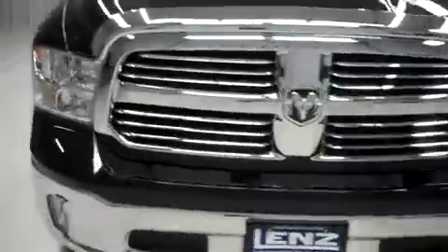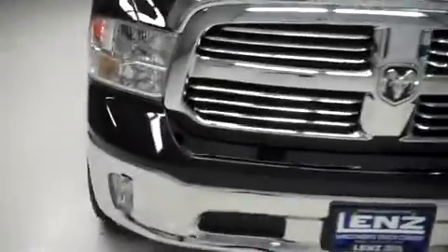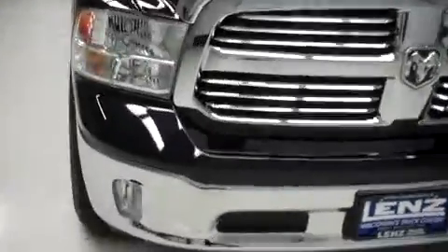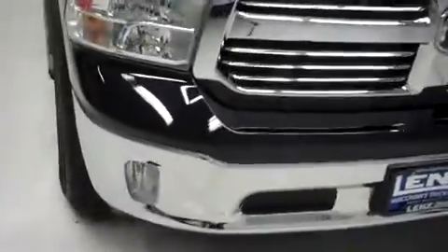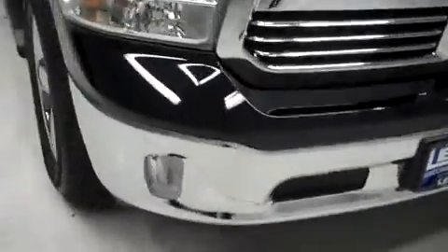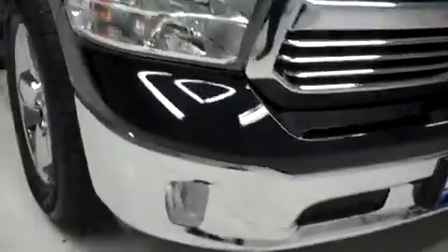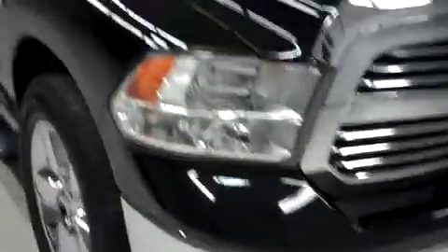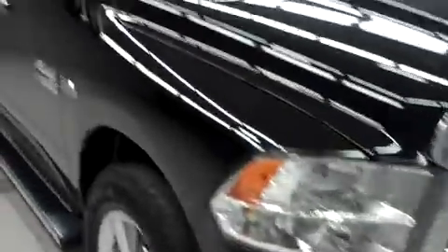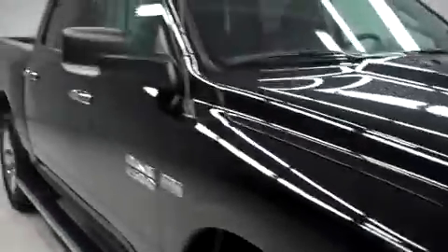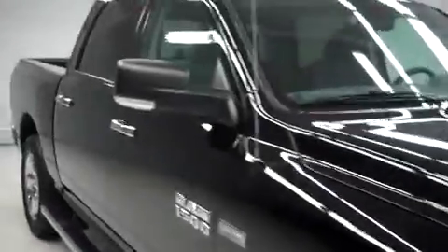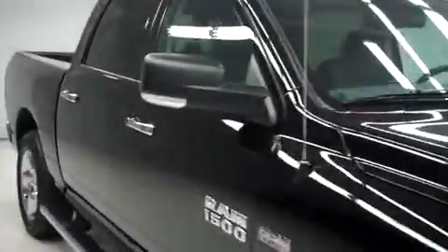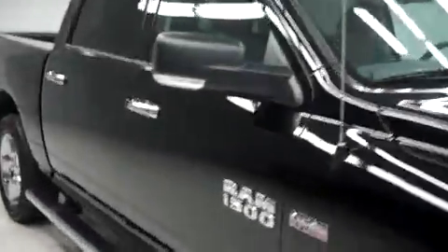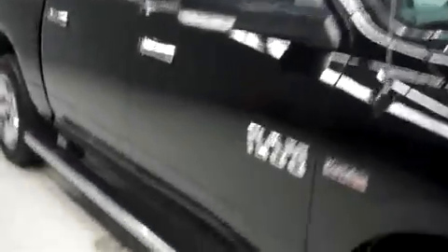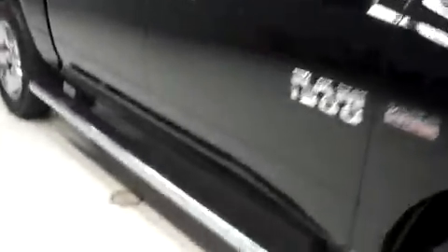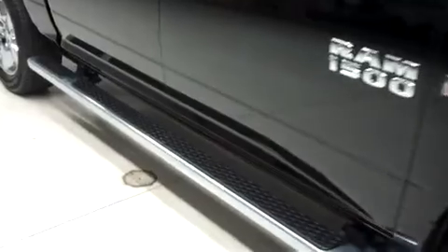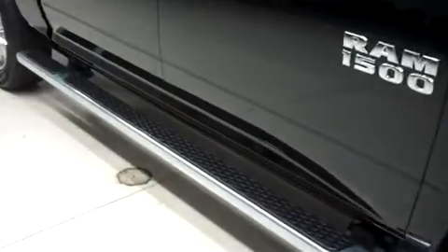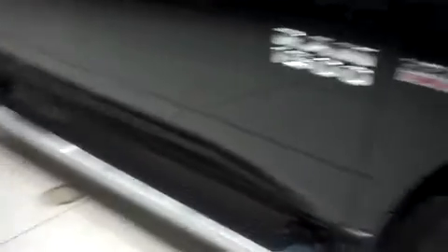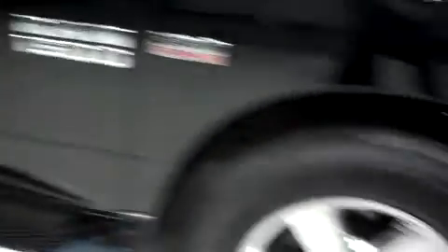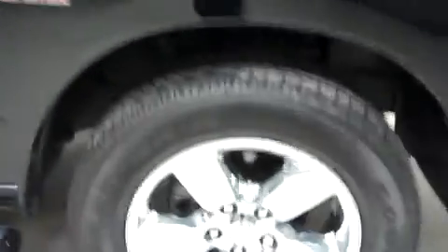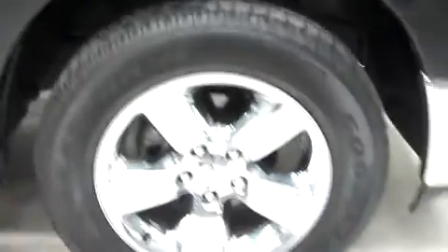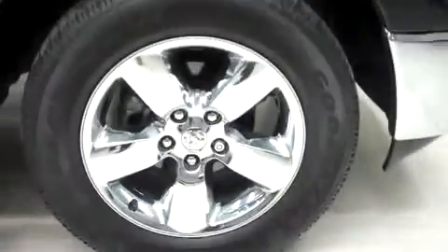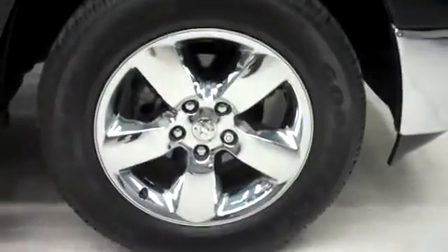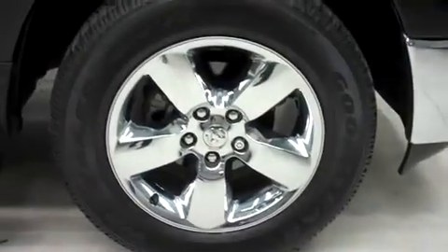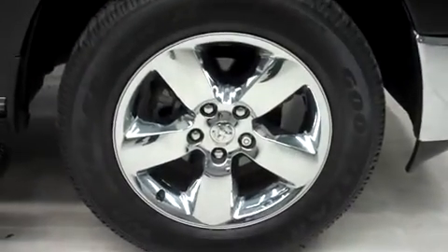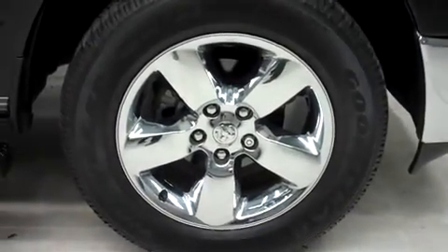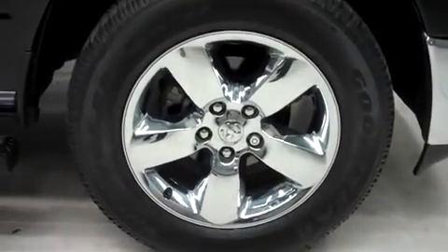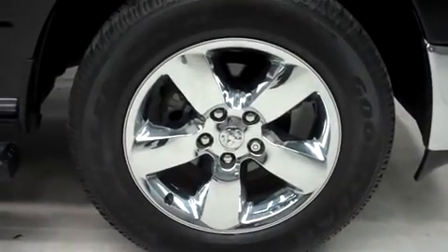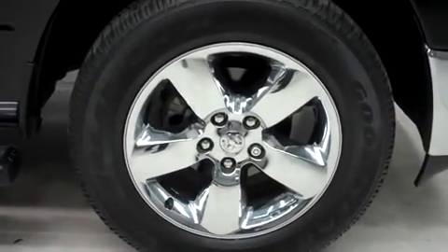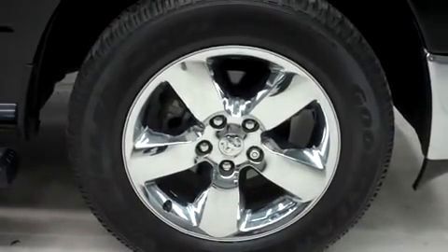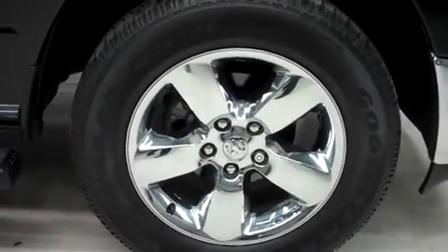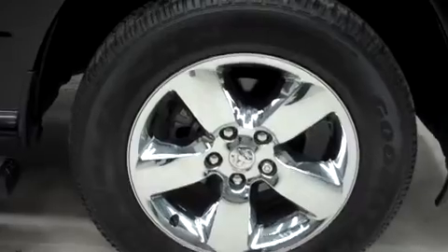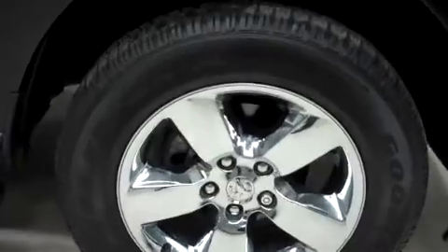This Dodge Ram has factory fog lights, heated mirrors, and factory step bars. It has 20-inch factory alloy wheels riding on Goodyear Wrangler SRA tires.